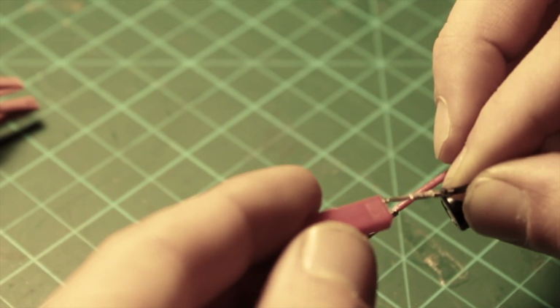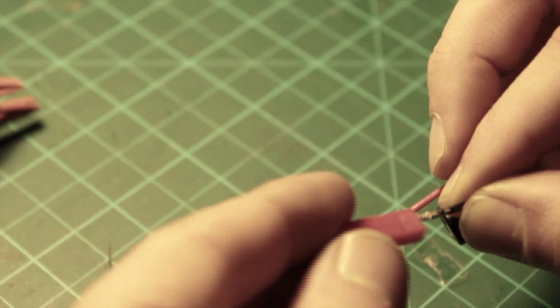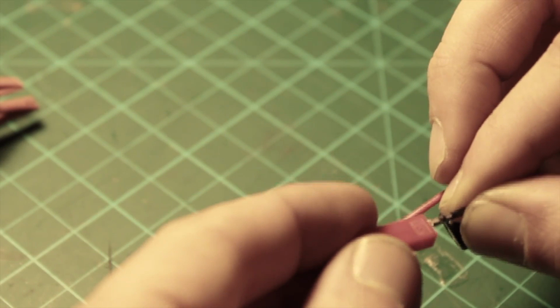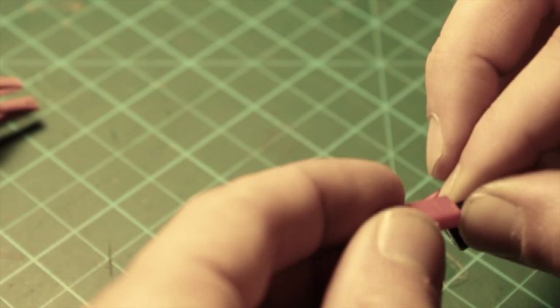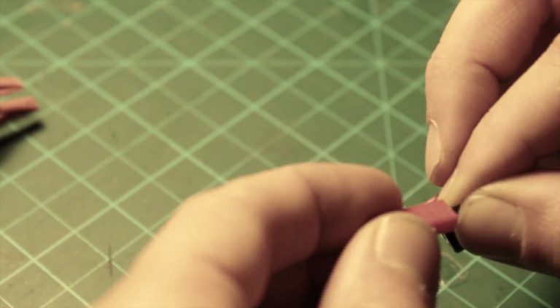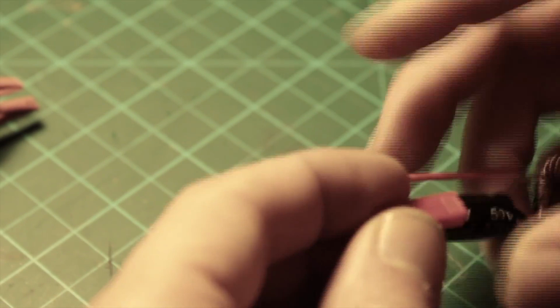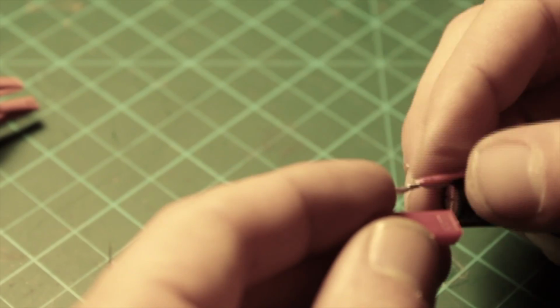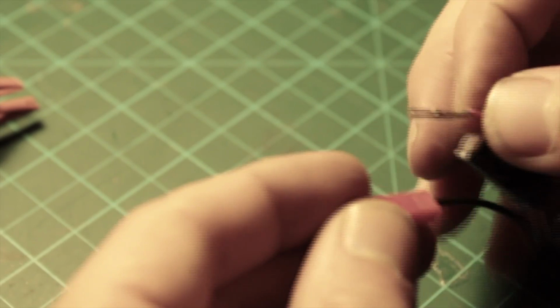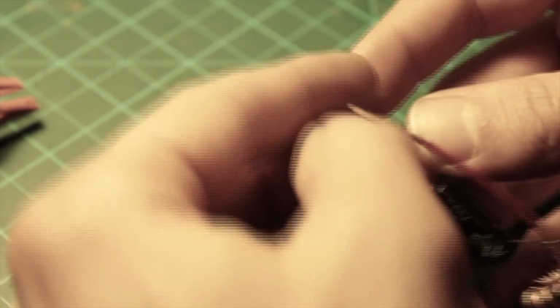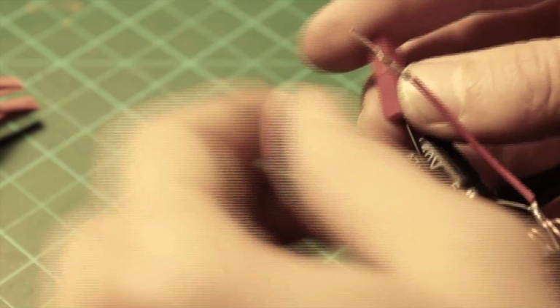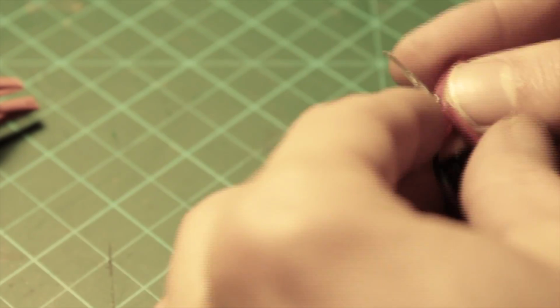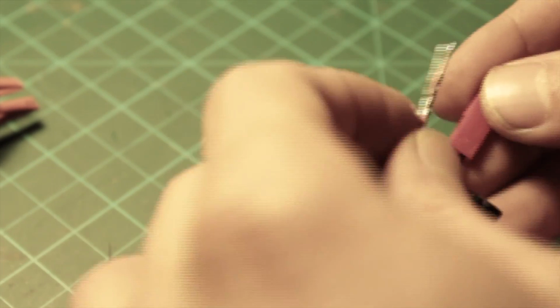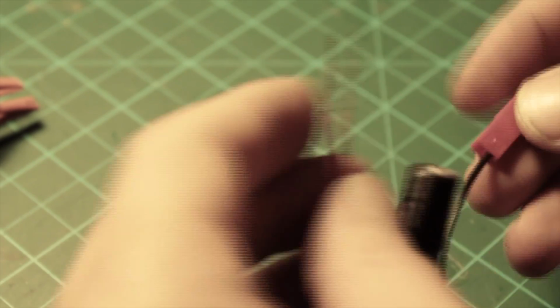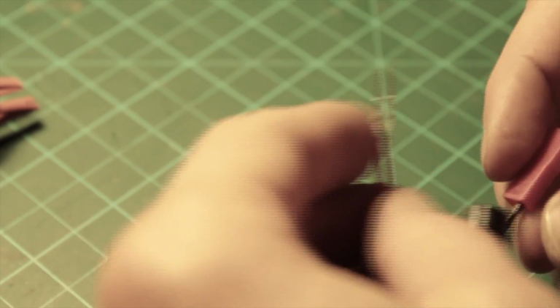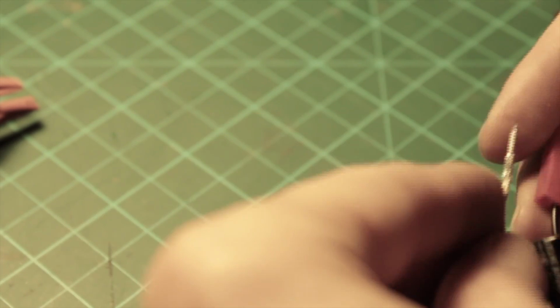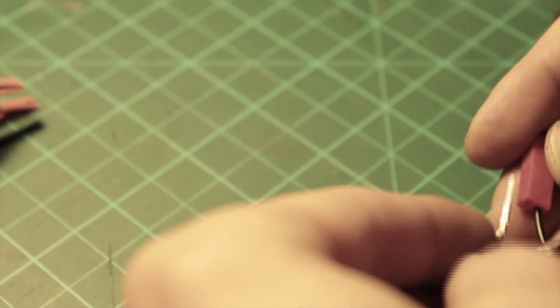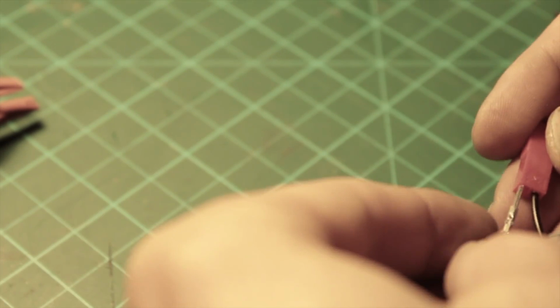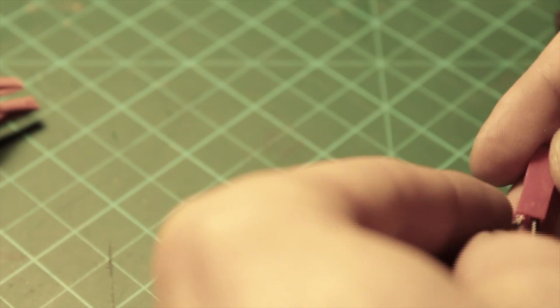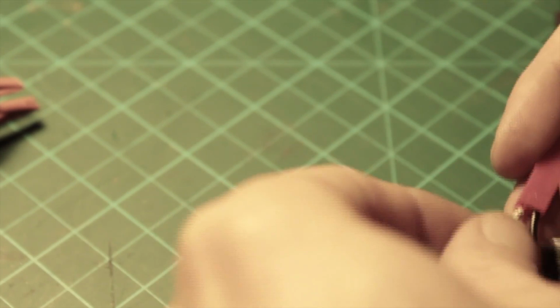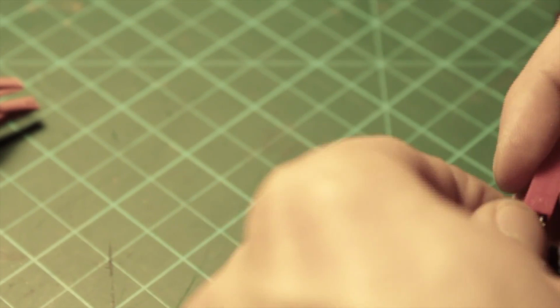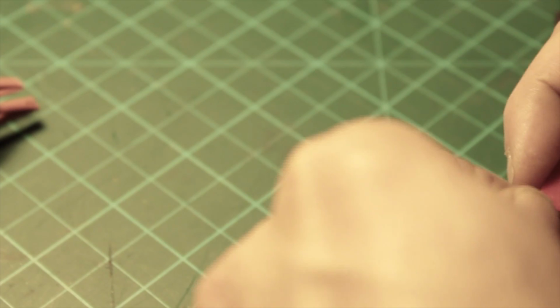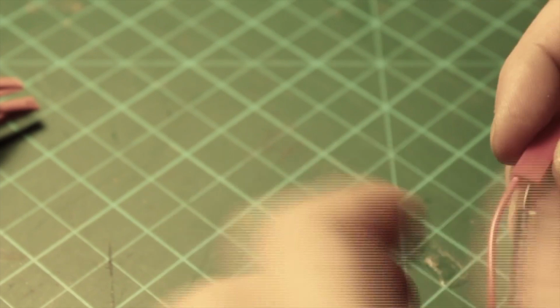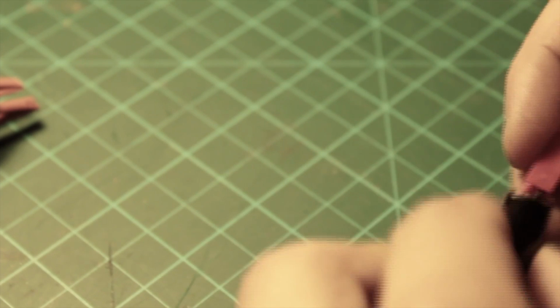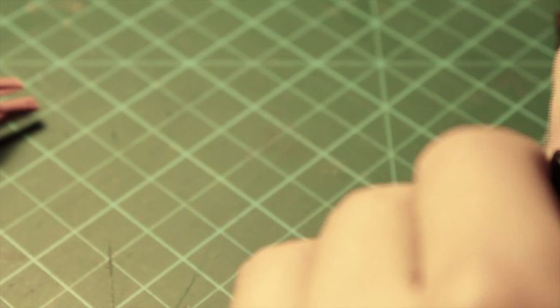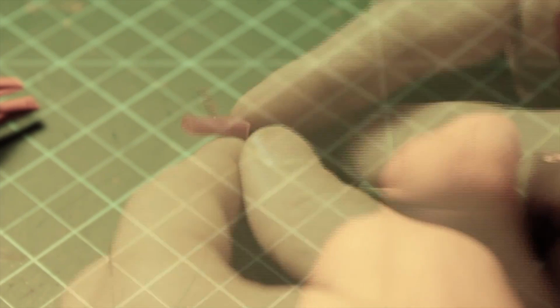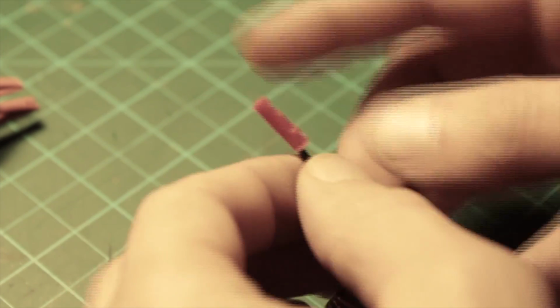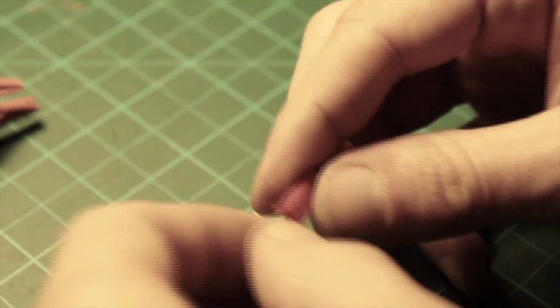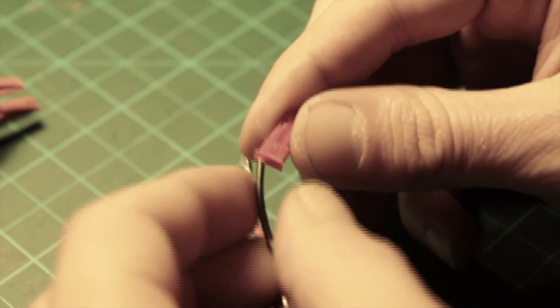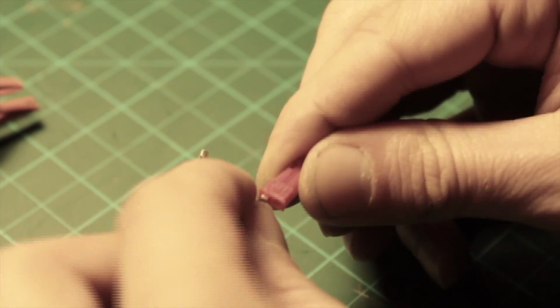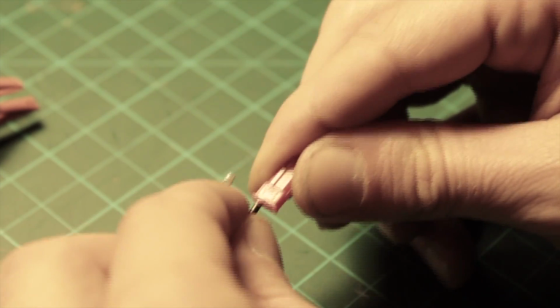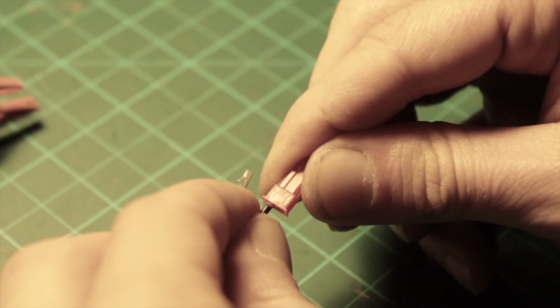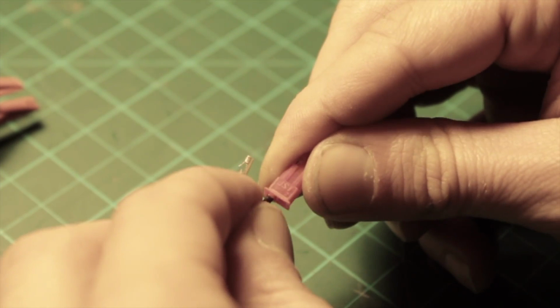Finally we put on the JST connectors. You would be able to see two numbers on them — the one always goes to the black side and the two is the red. Just pay attention to that when you put them on.